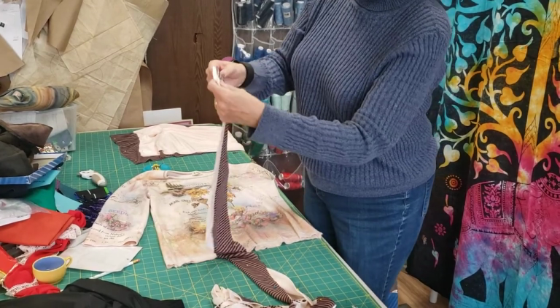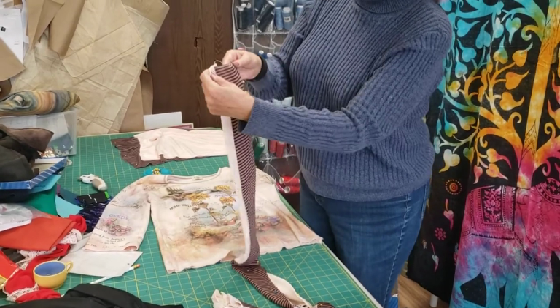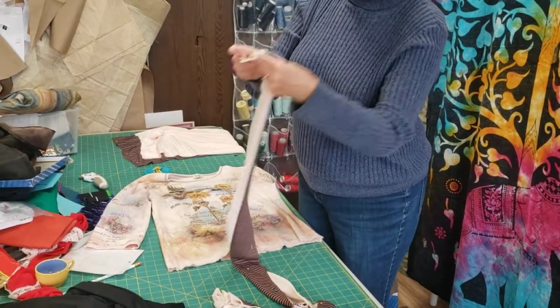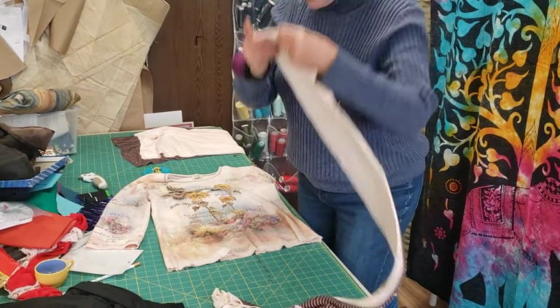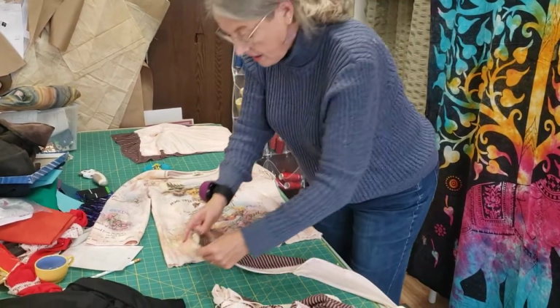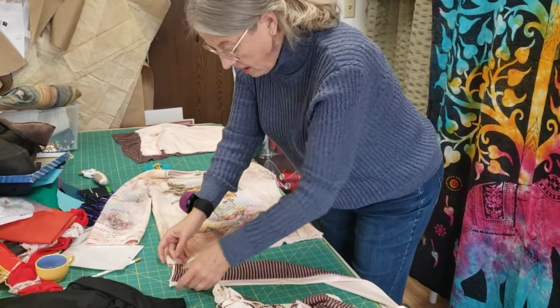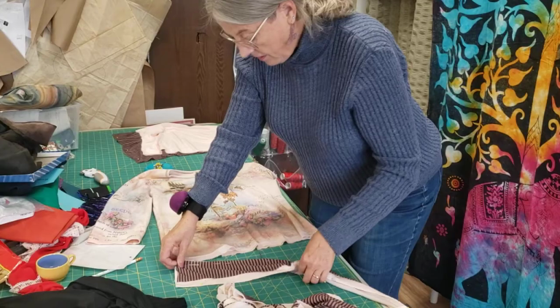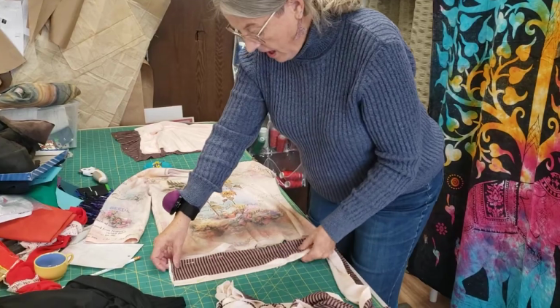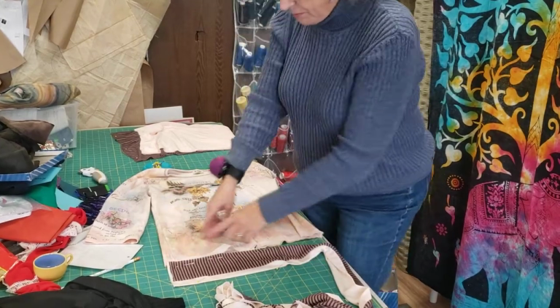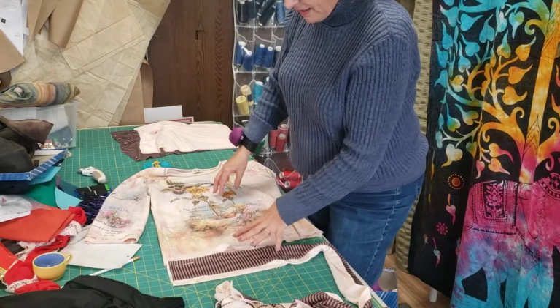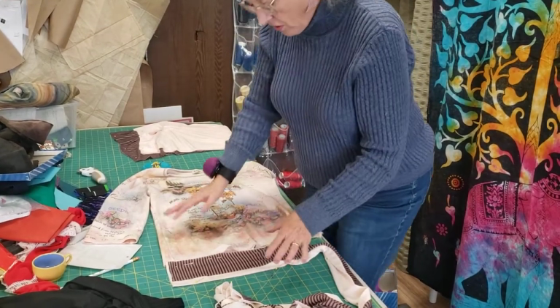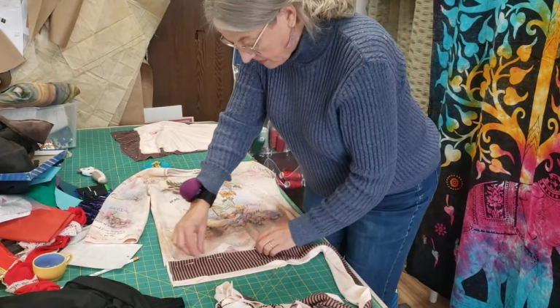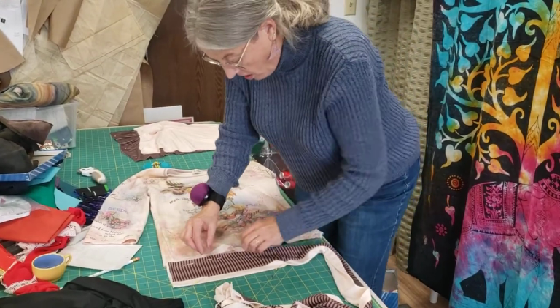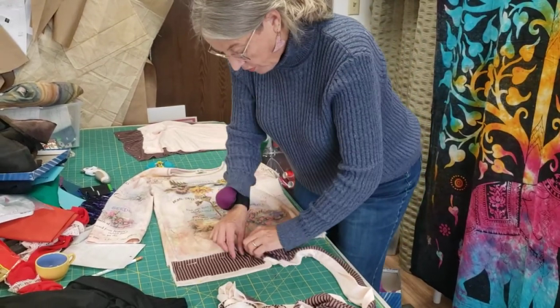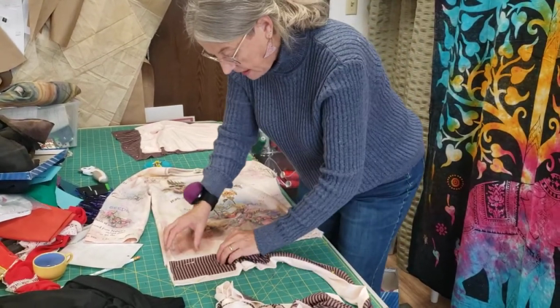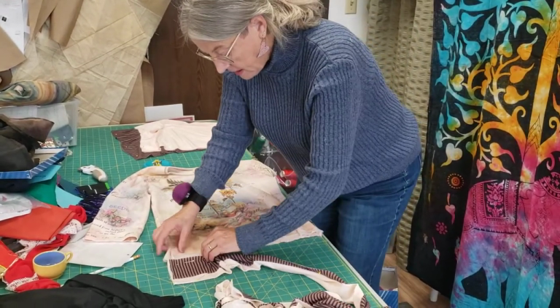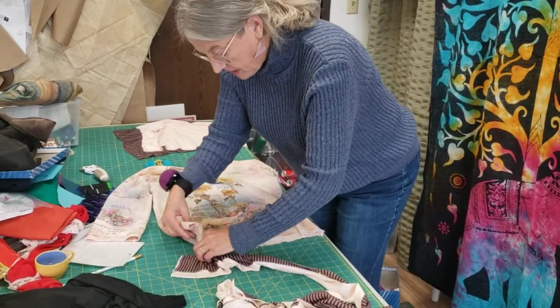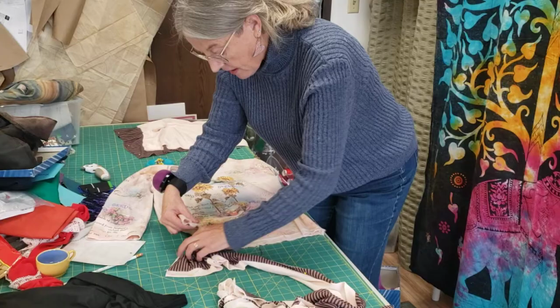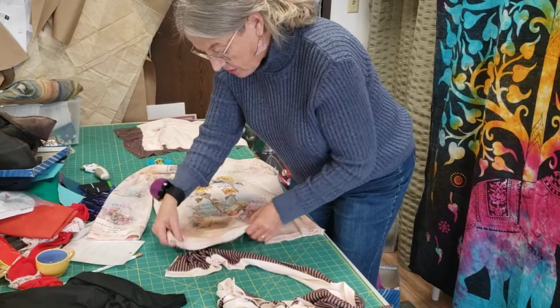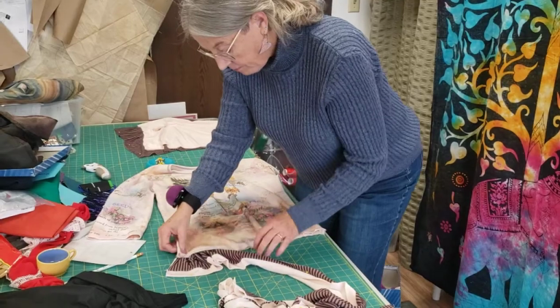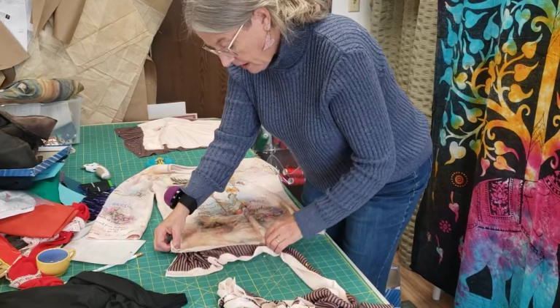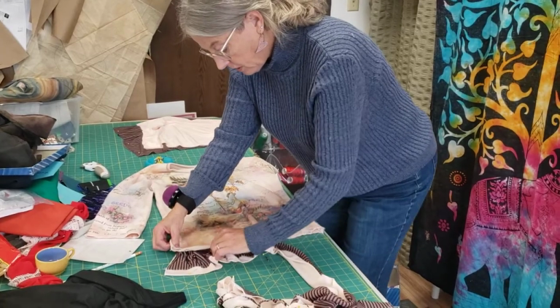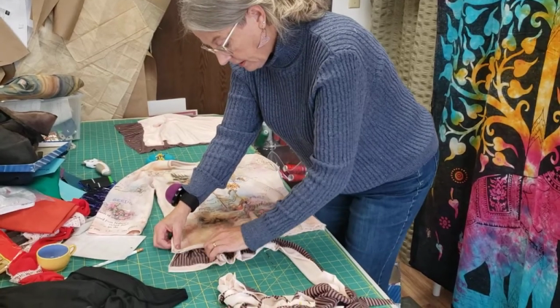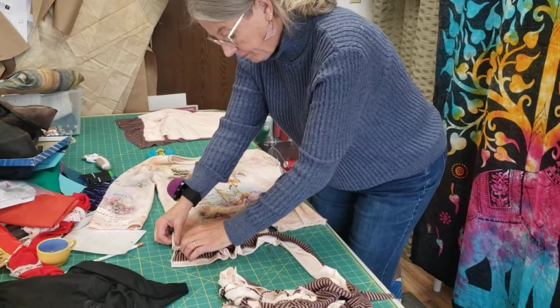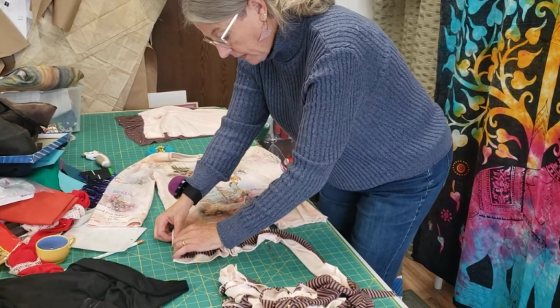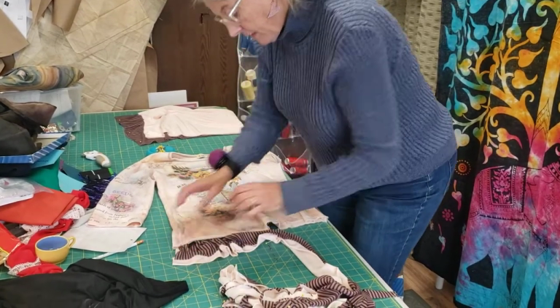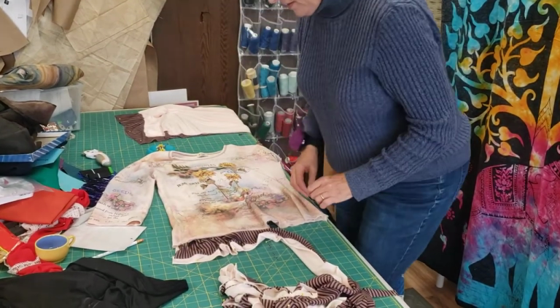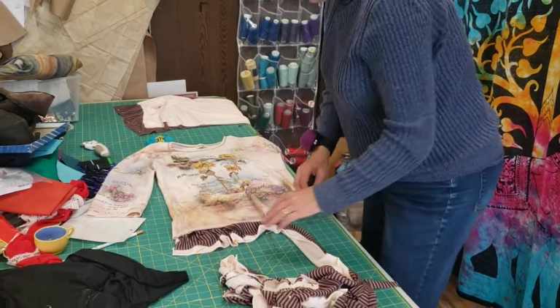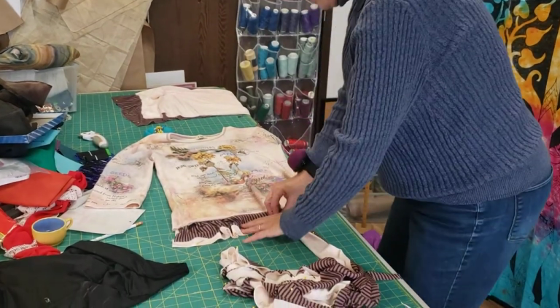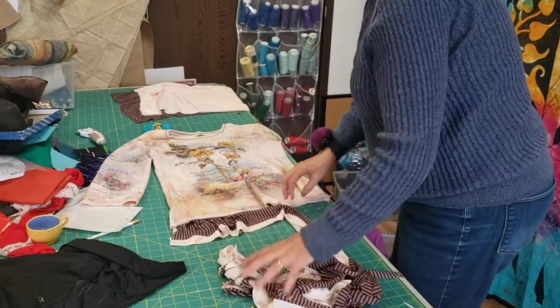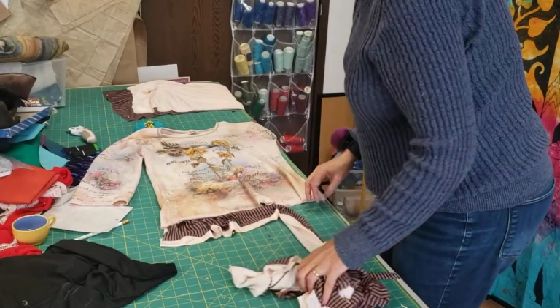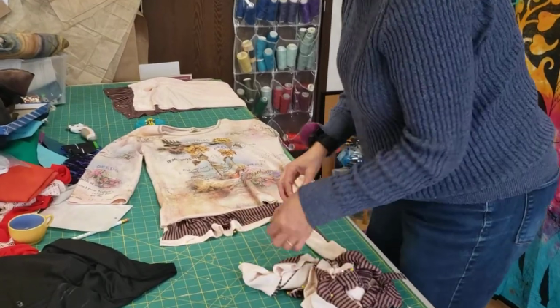And then I pinned it, so it's all ready to be gathered. And it will look something like this, which I think will be frickin' adorable.